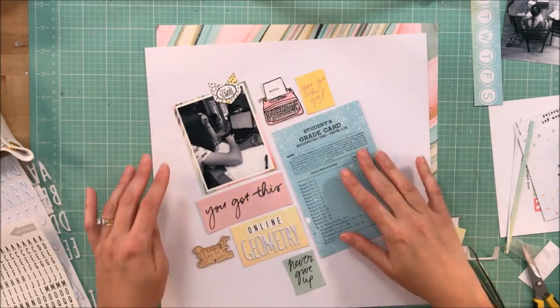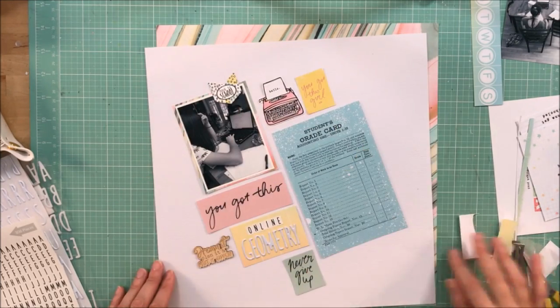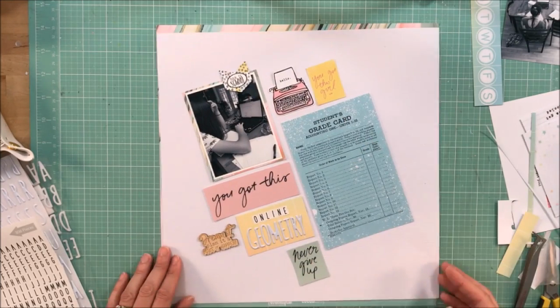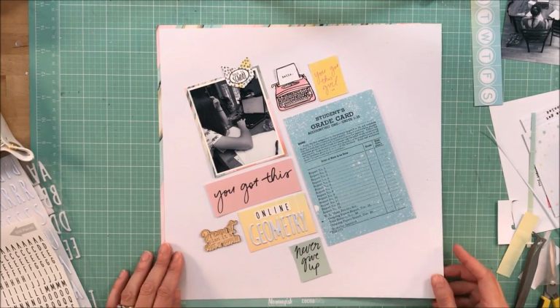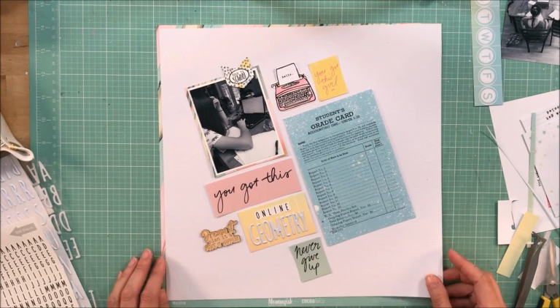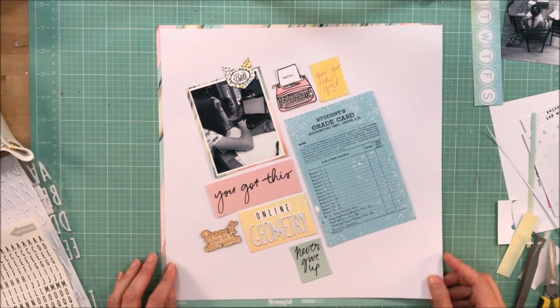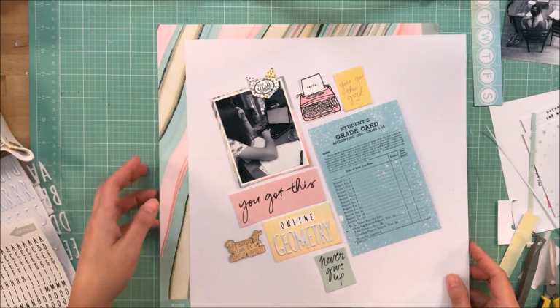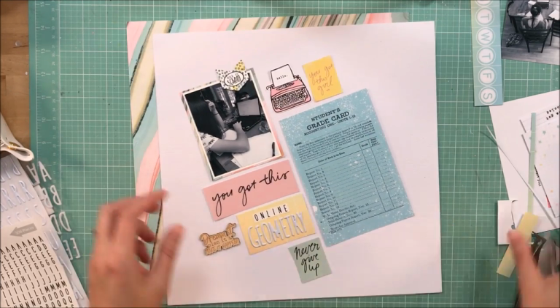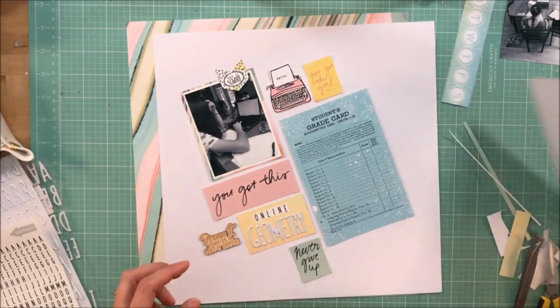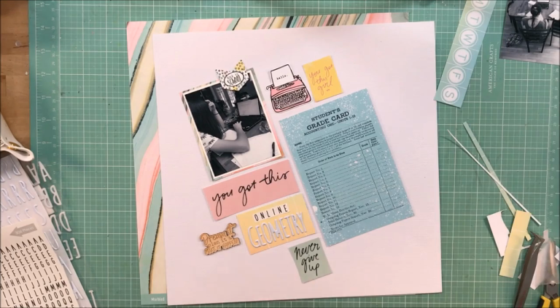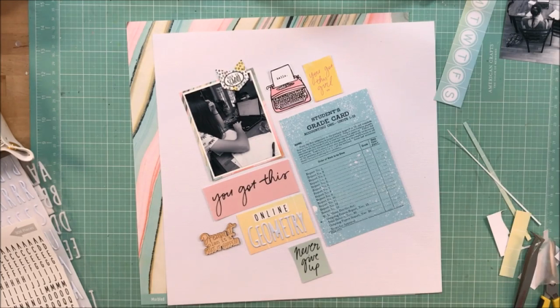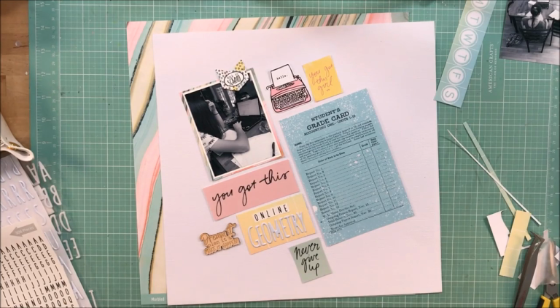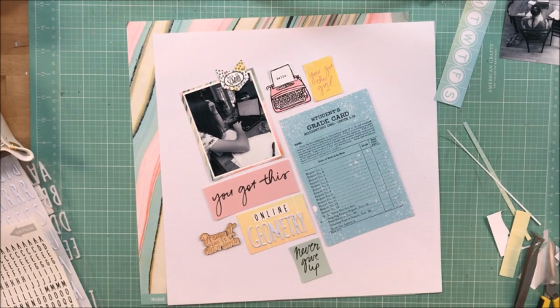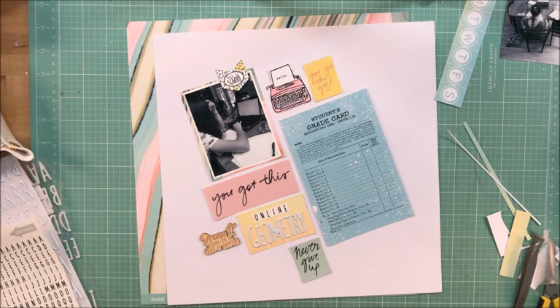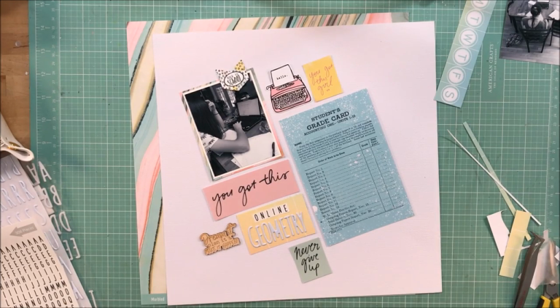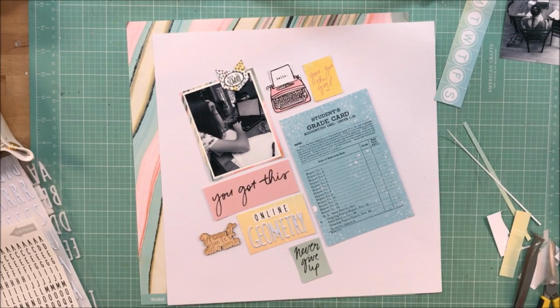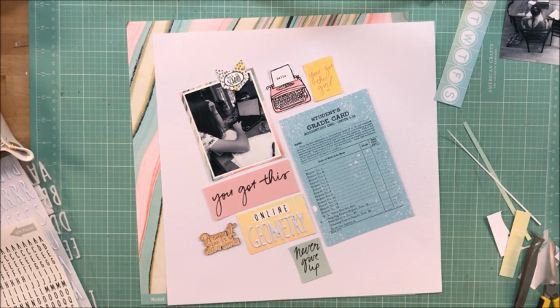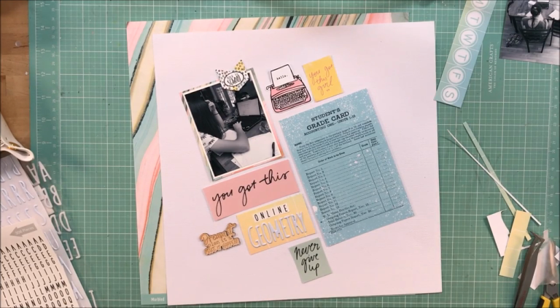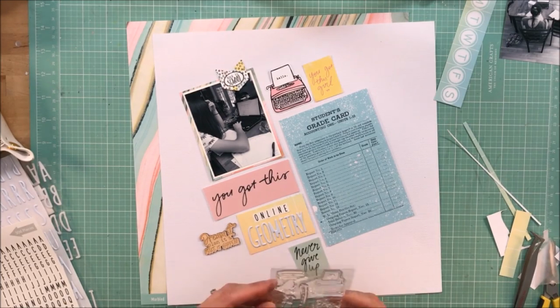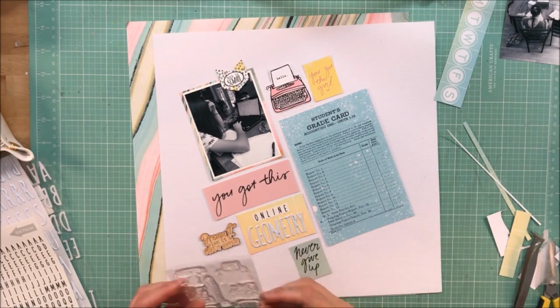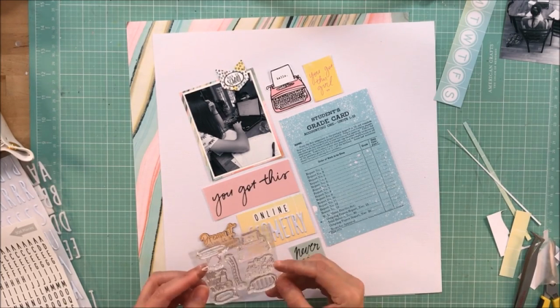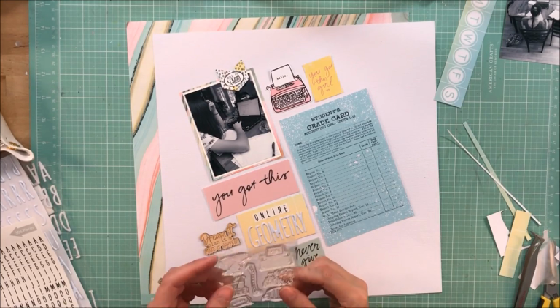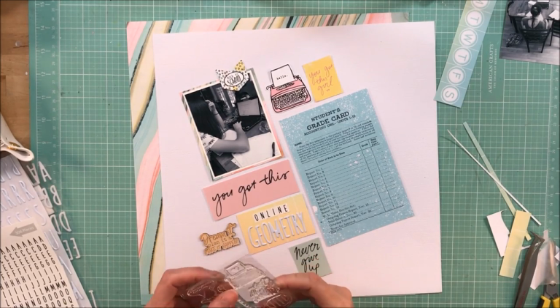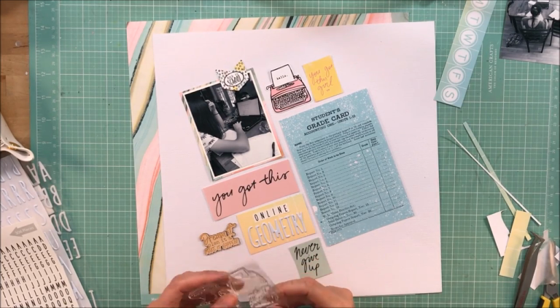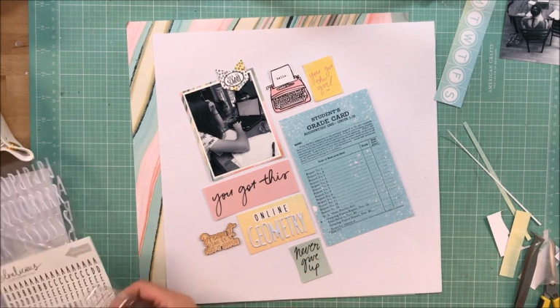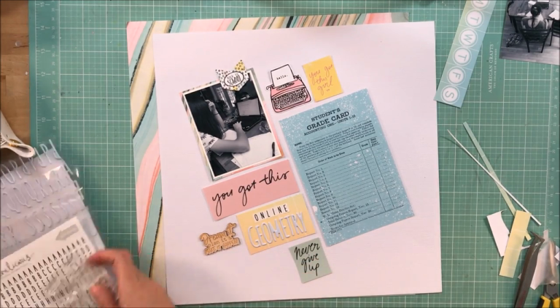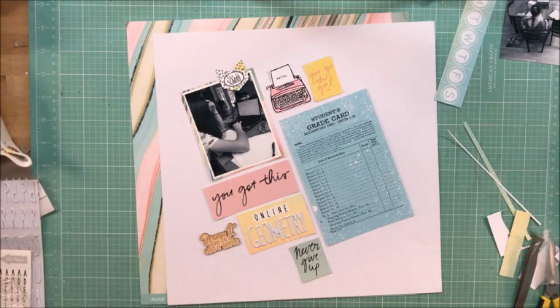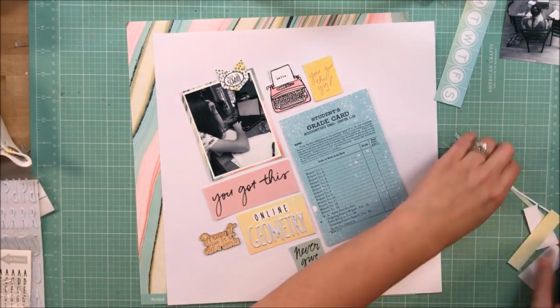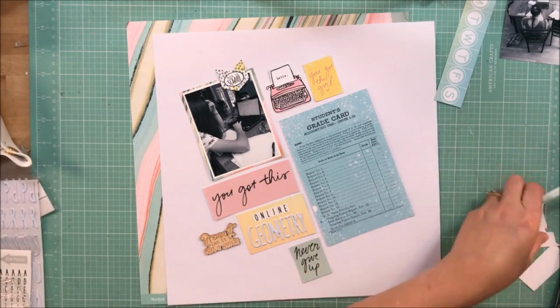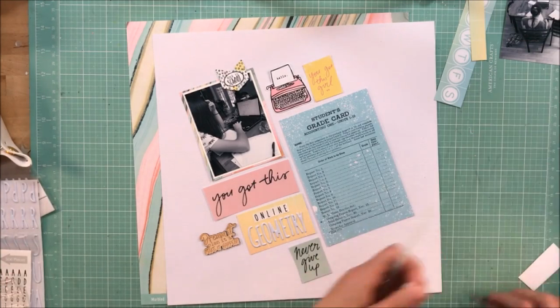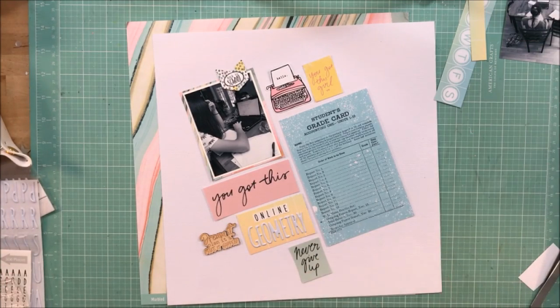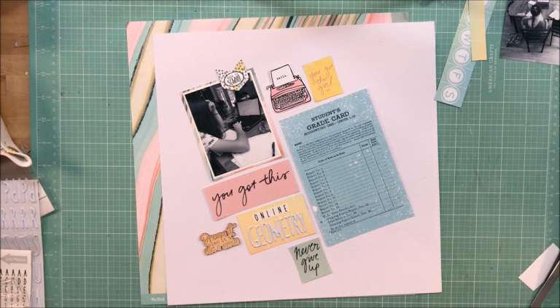I'm going to try to get that wood veneer piece on the layout, but I'll tell you now — it doesn't make it. I tried really hard, but there was just something I didn't like about it.